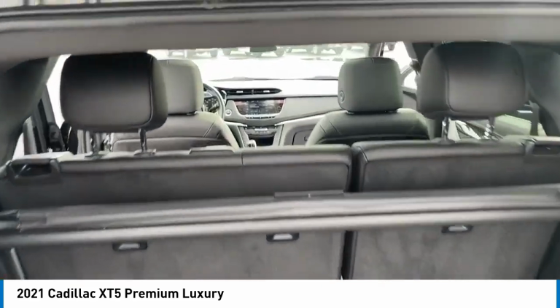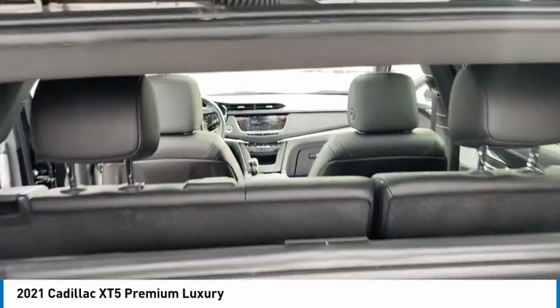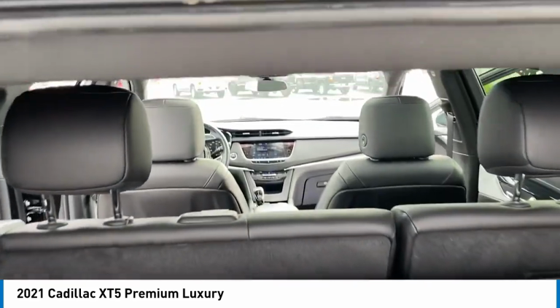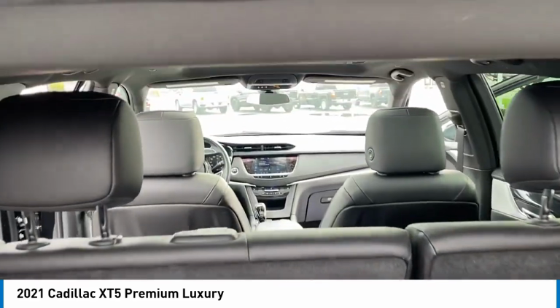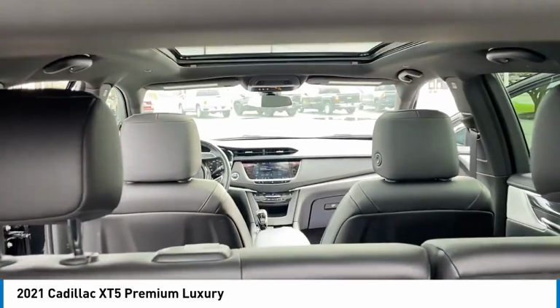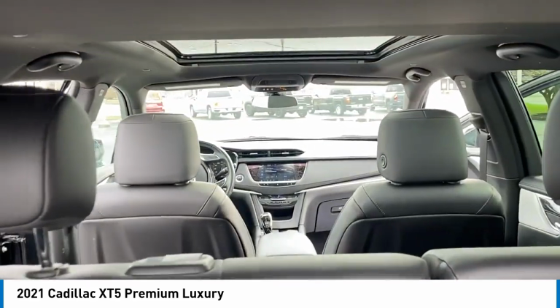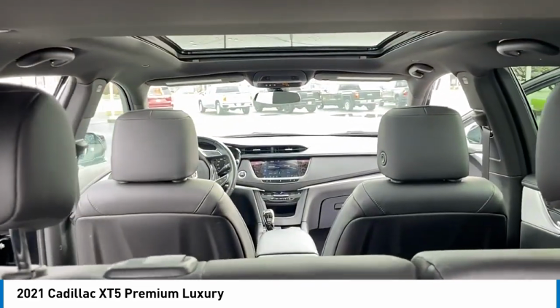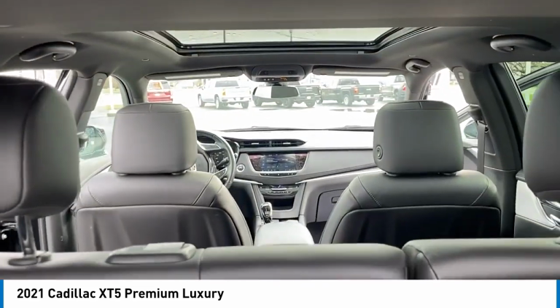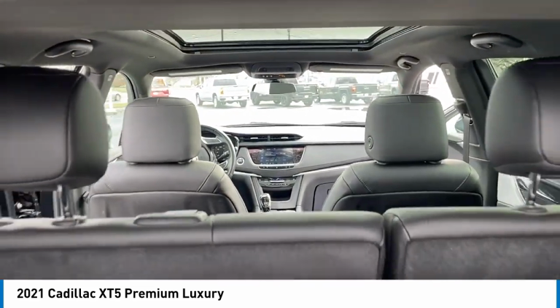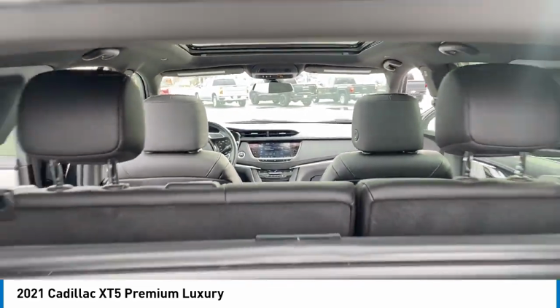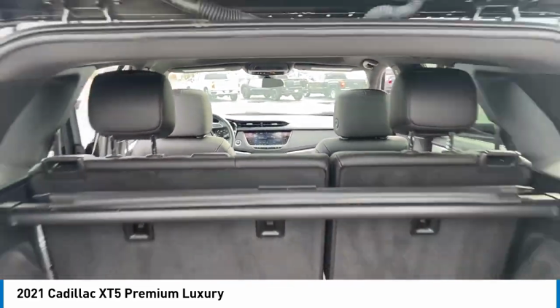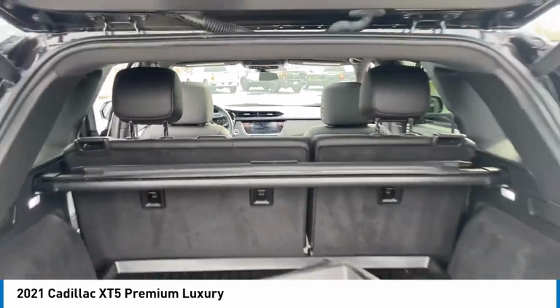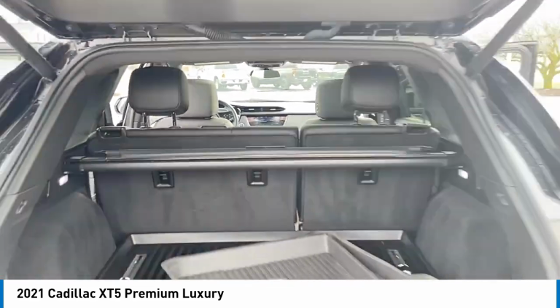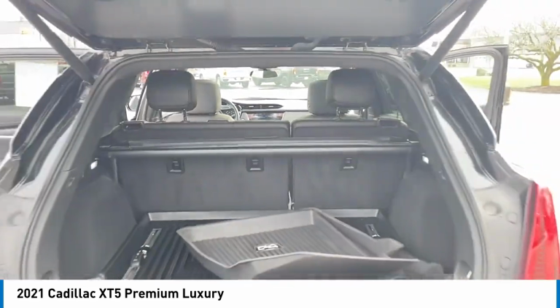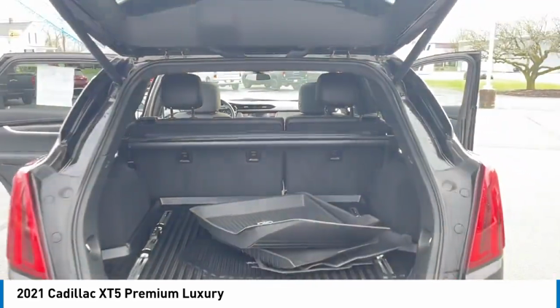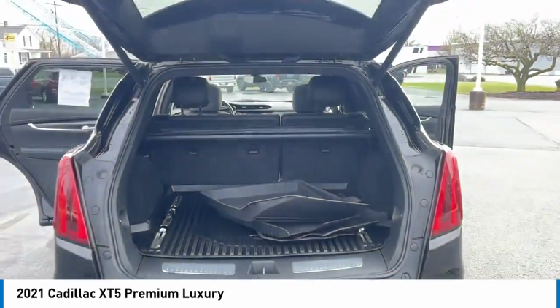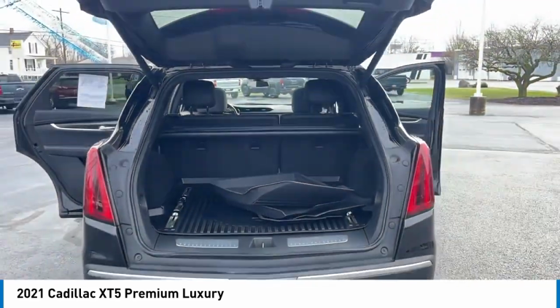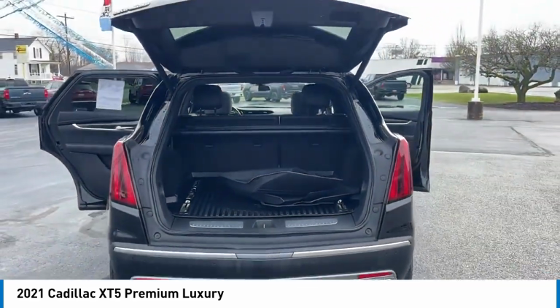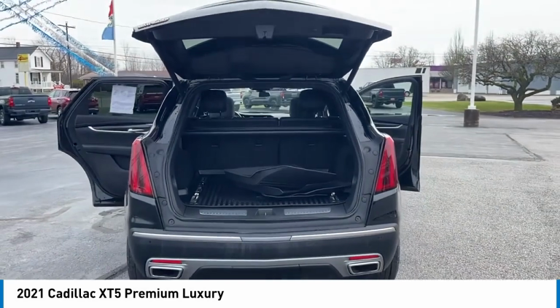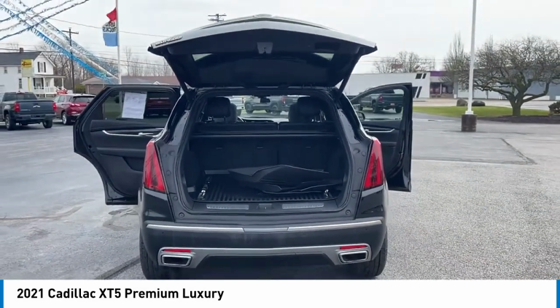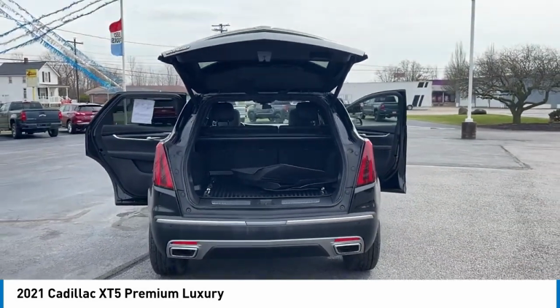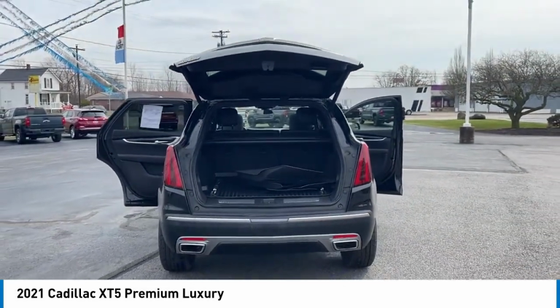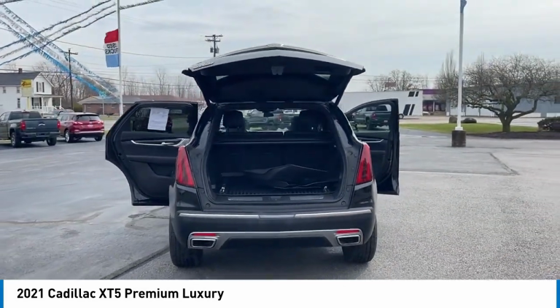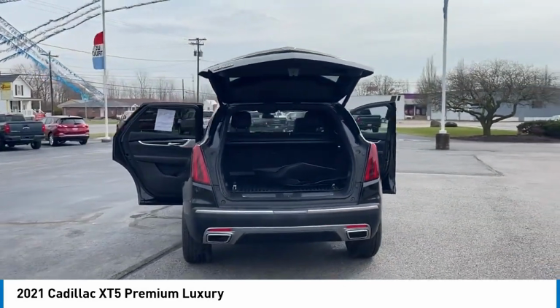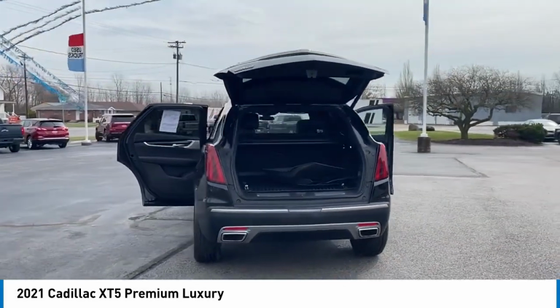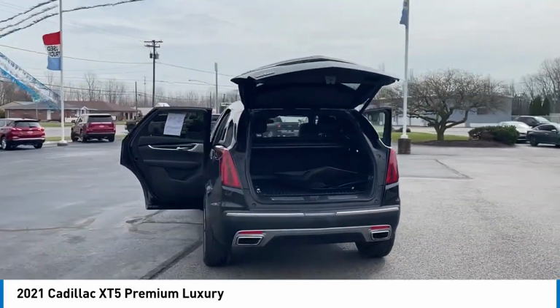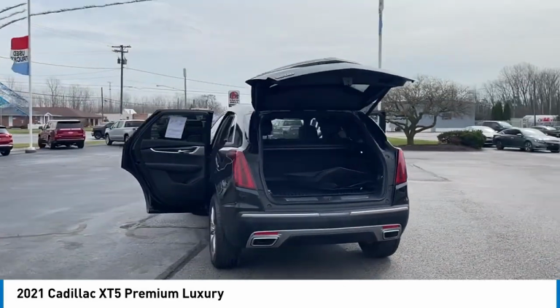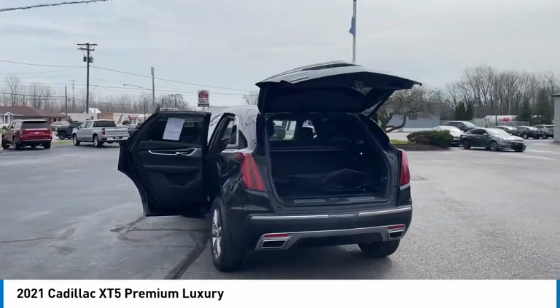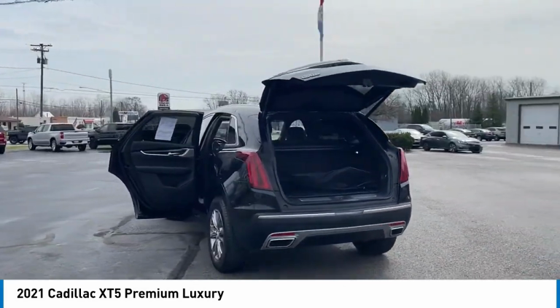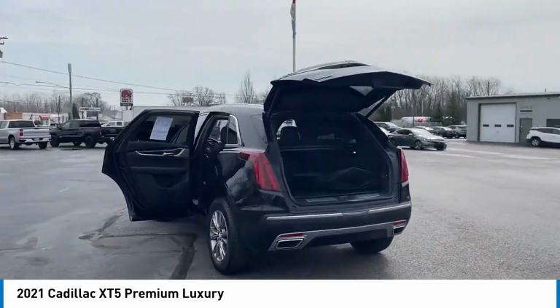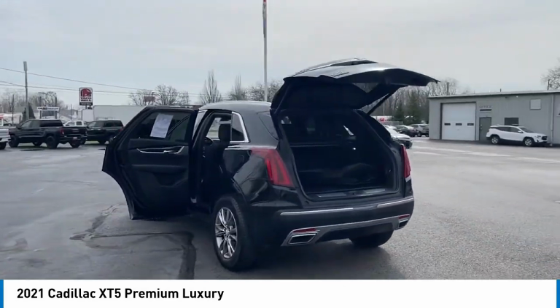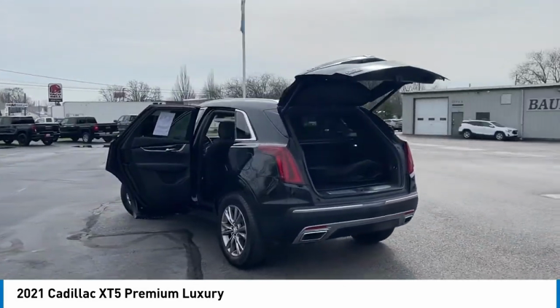Four-wheel independent suspension, brake assist, remote keyless entry, four-wheel disc brakes, speed control, electronic stability control.